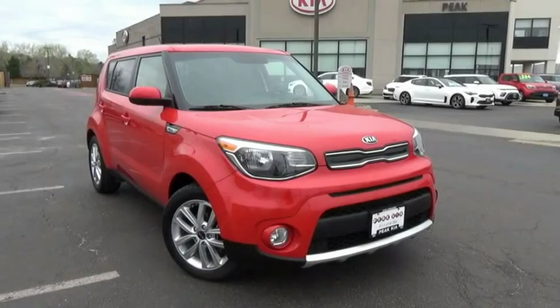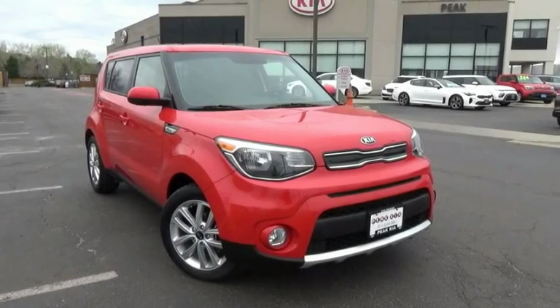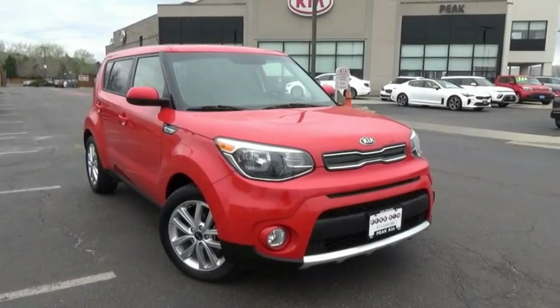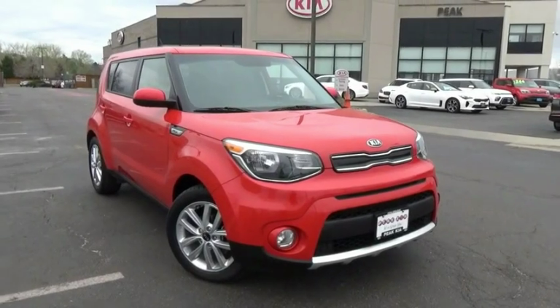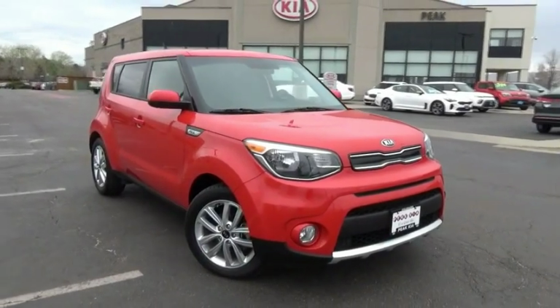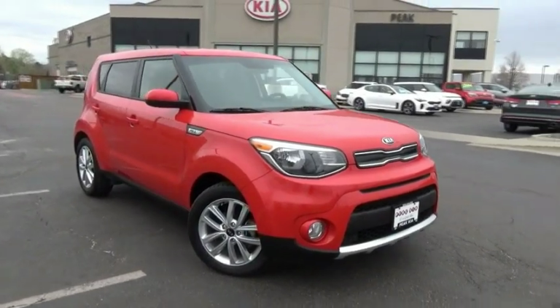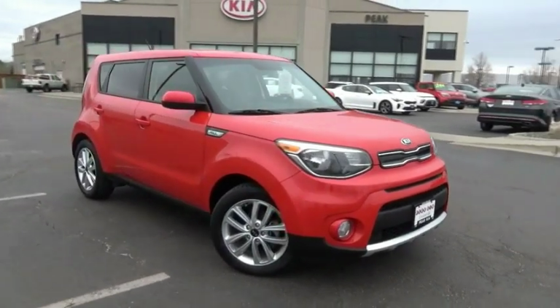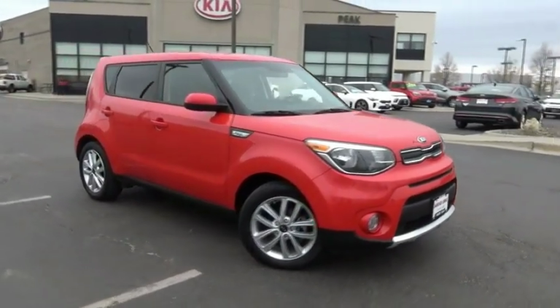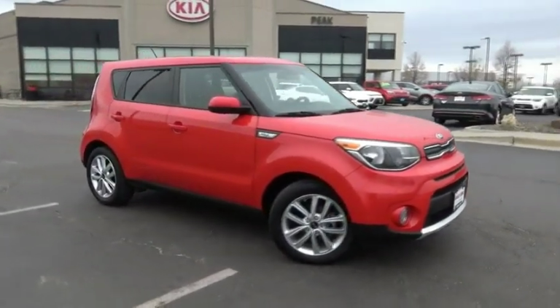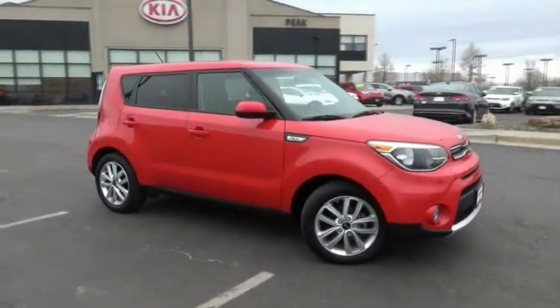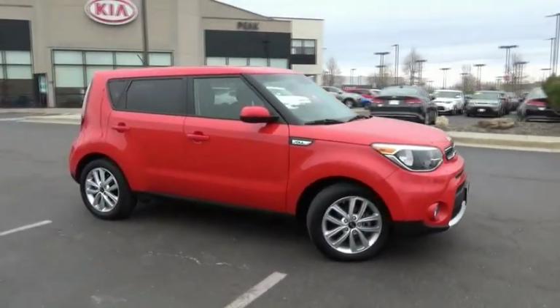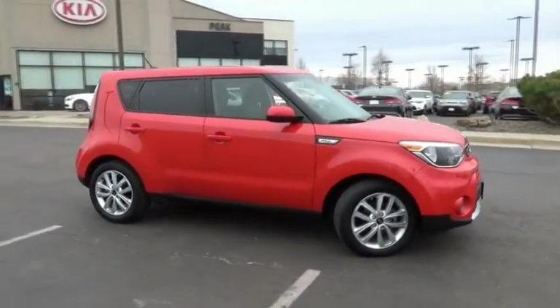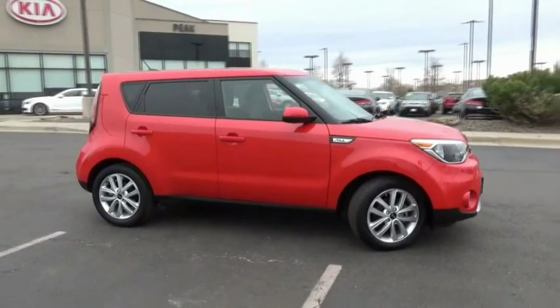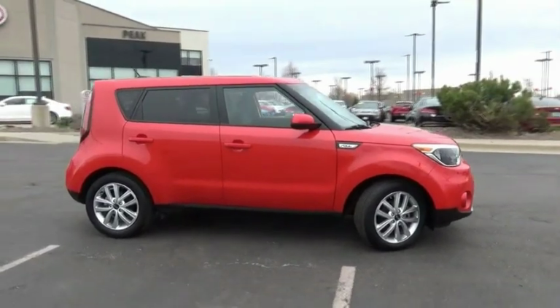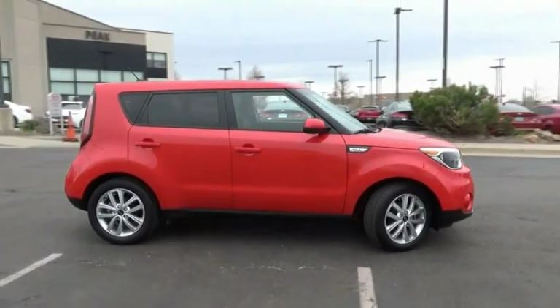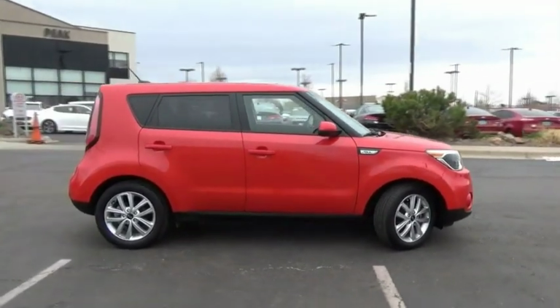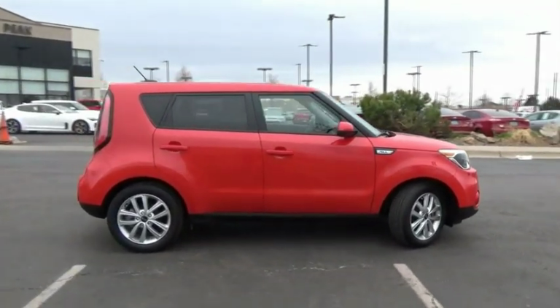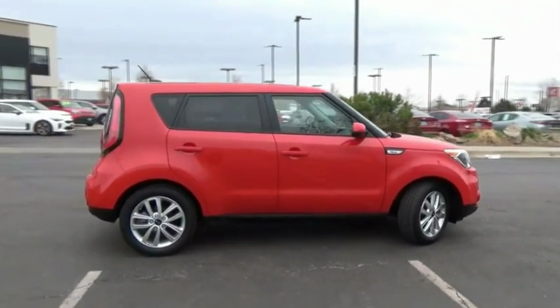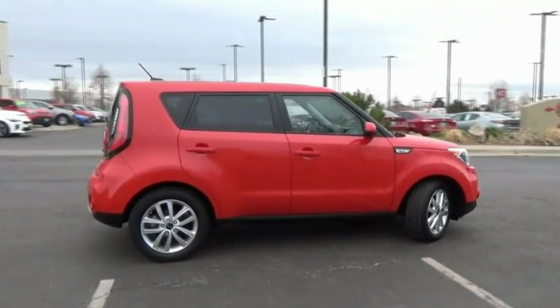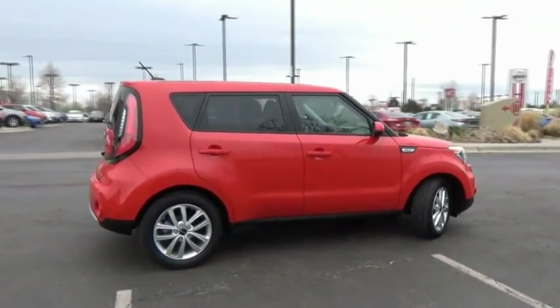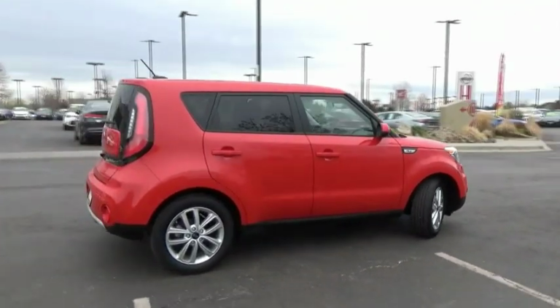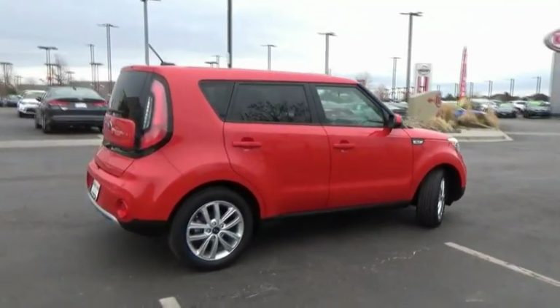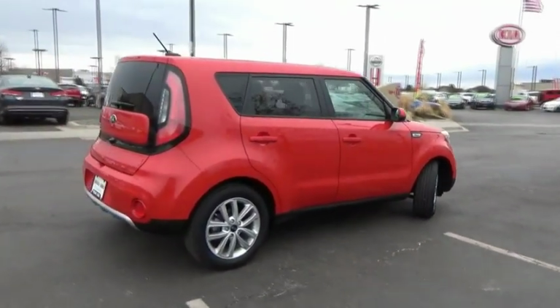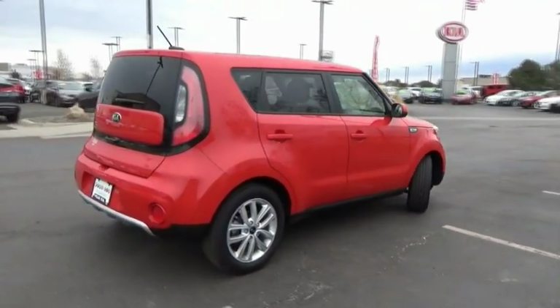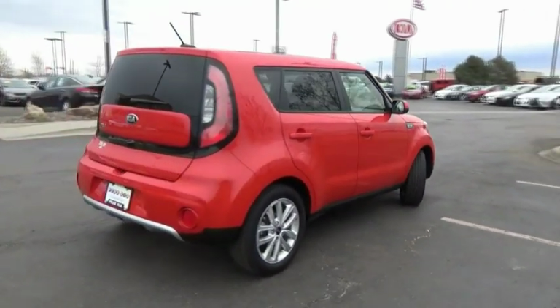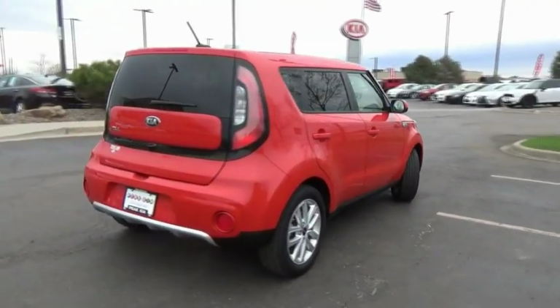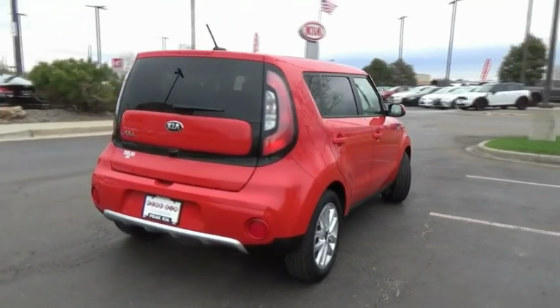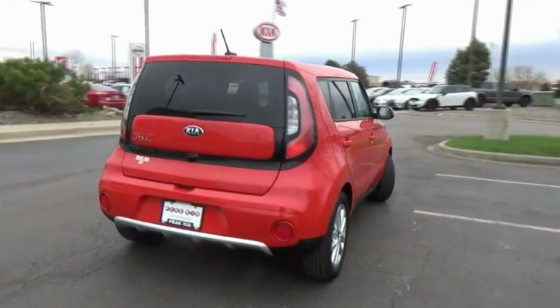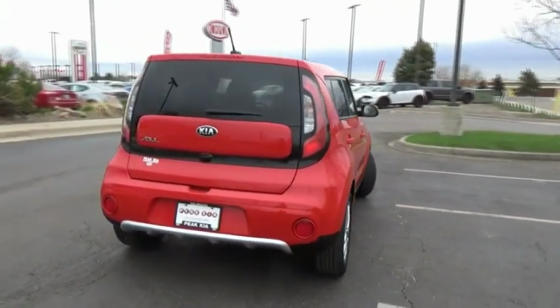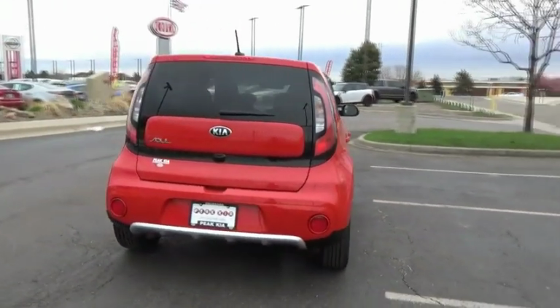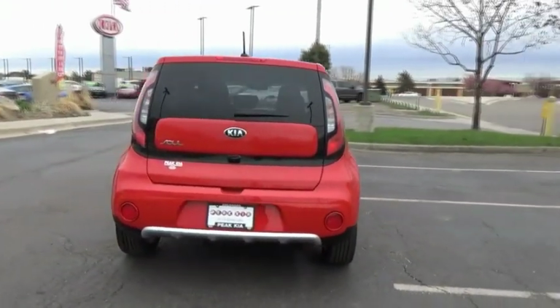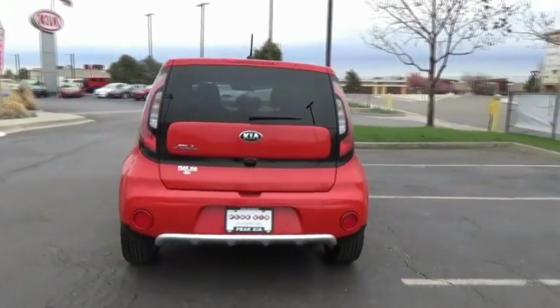Come test drive the 2018 Soul. The Soul is quick and ready with its innovative, catchy style, a sharp, roomy, and well-fitted cabin and a comprehensive list of safety and fun features.